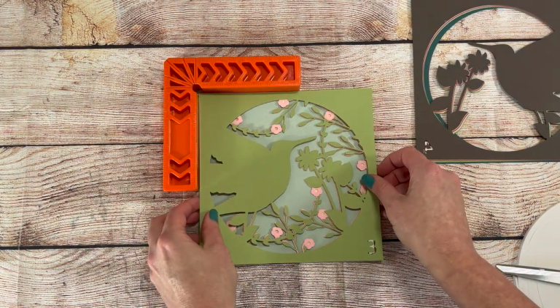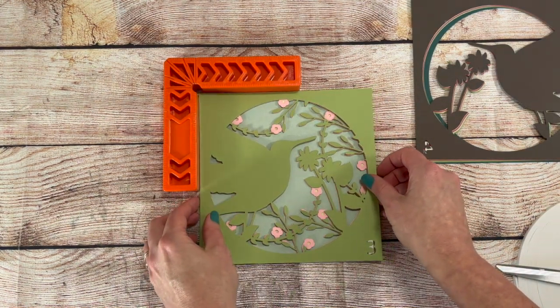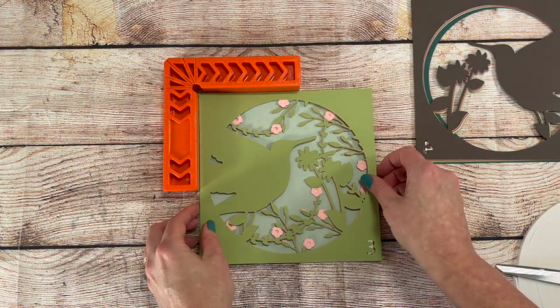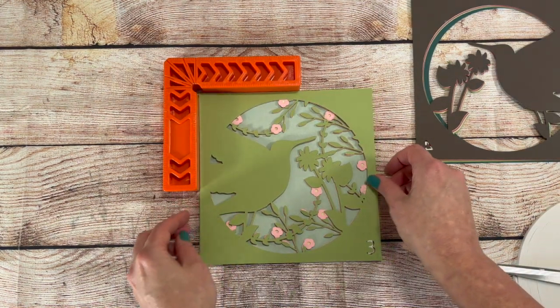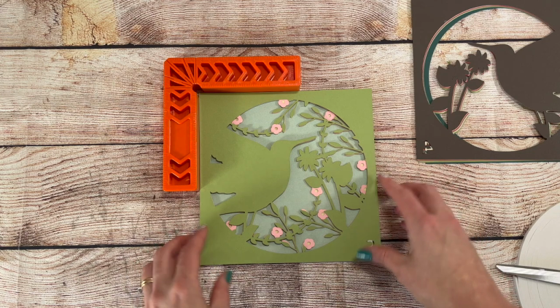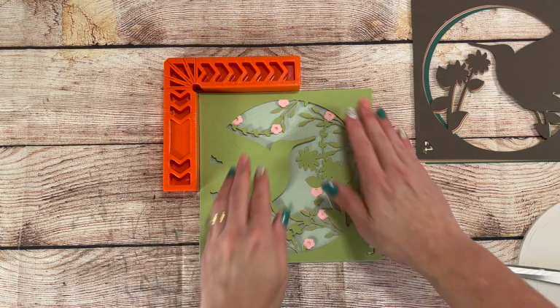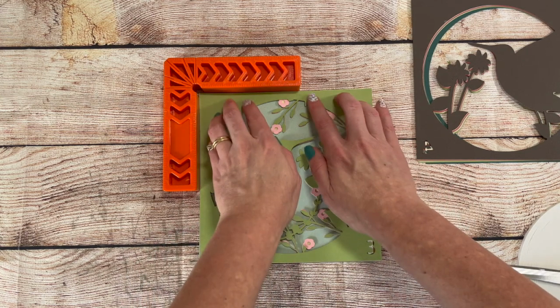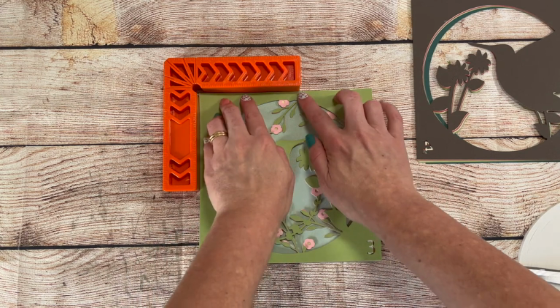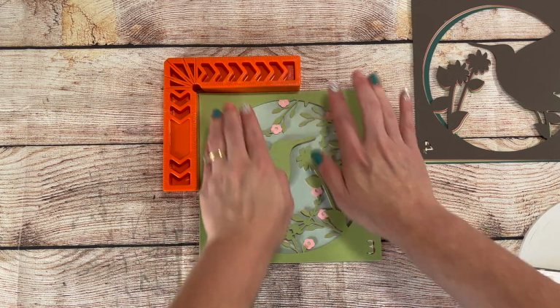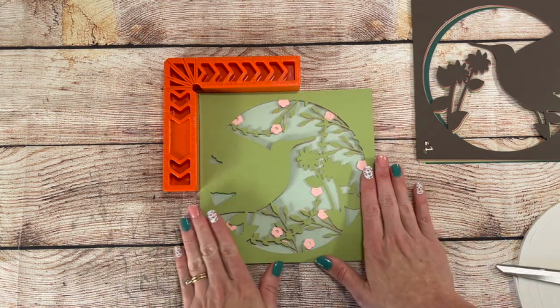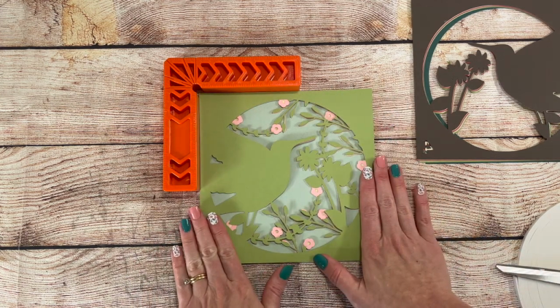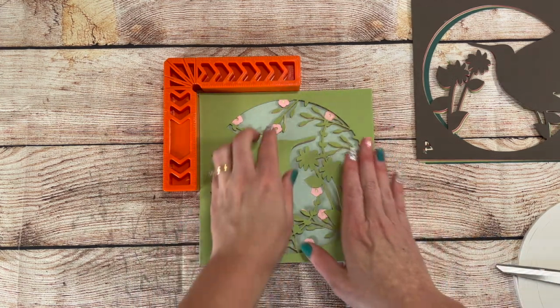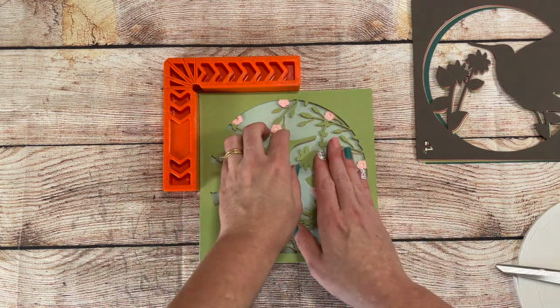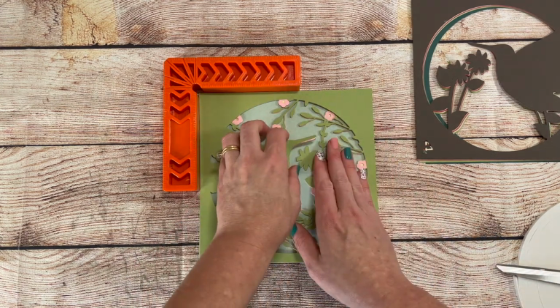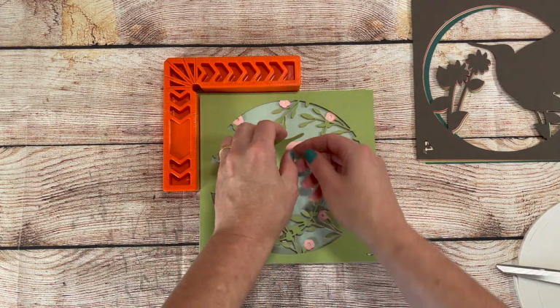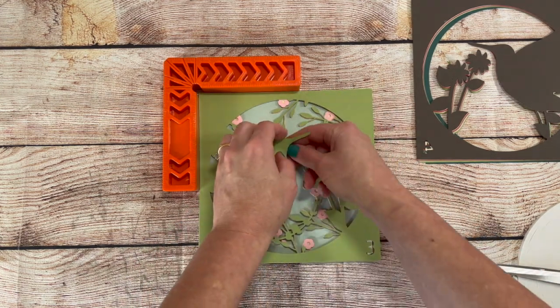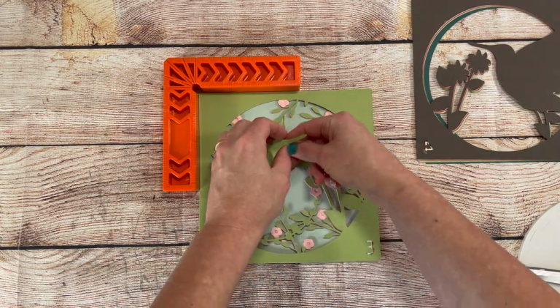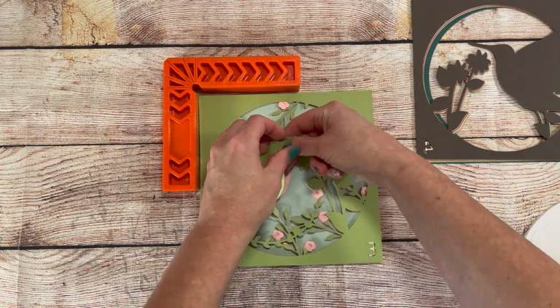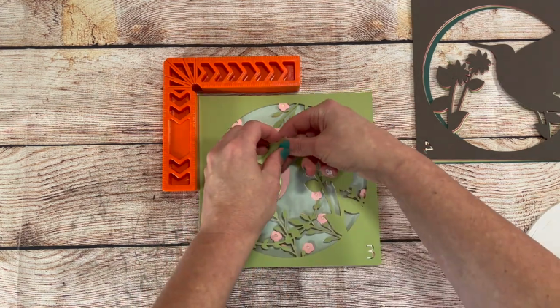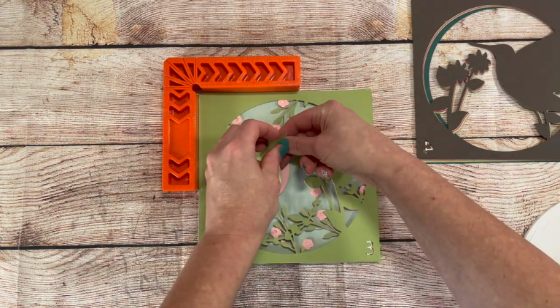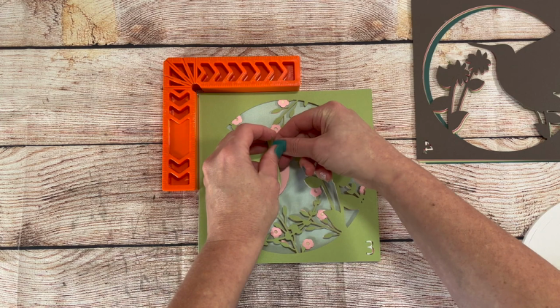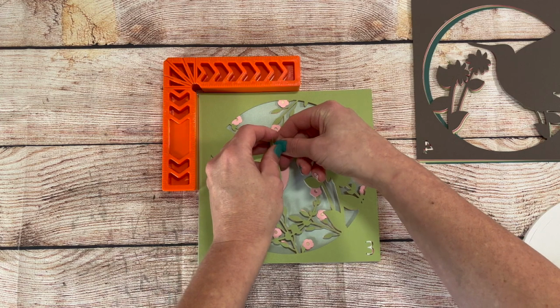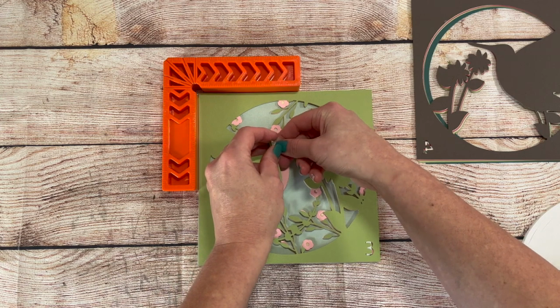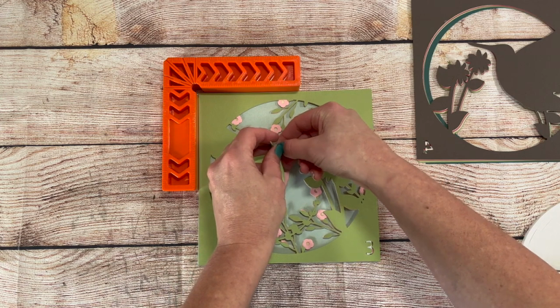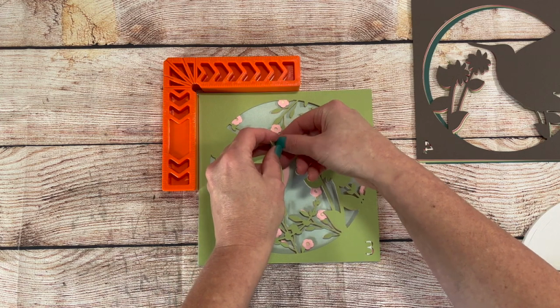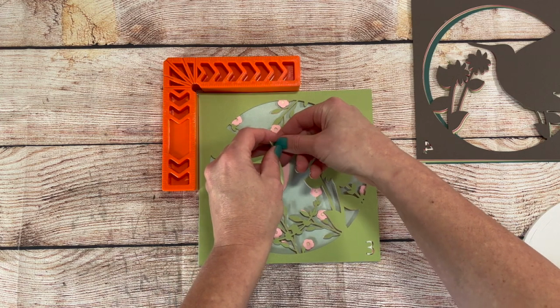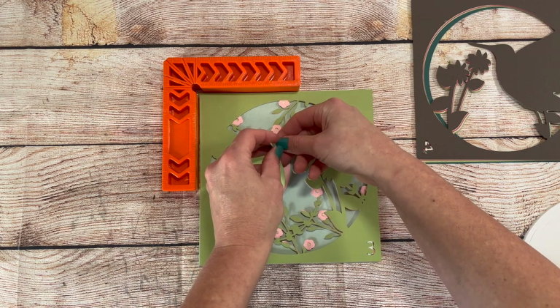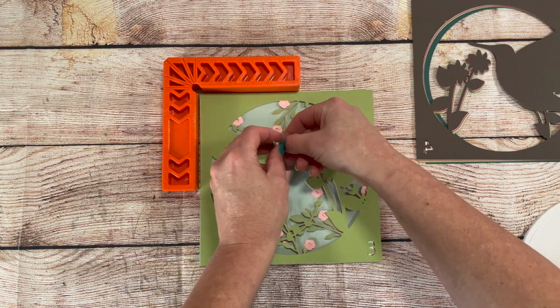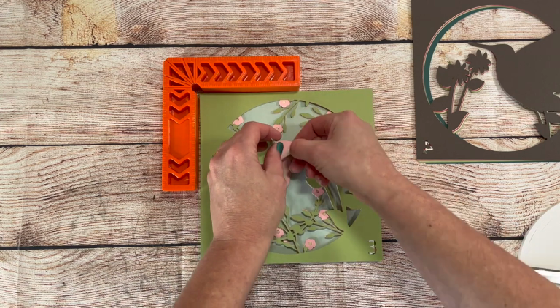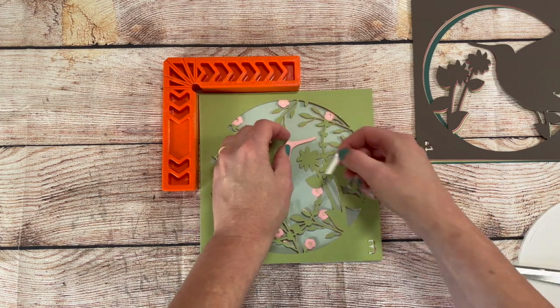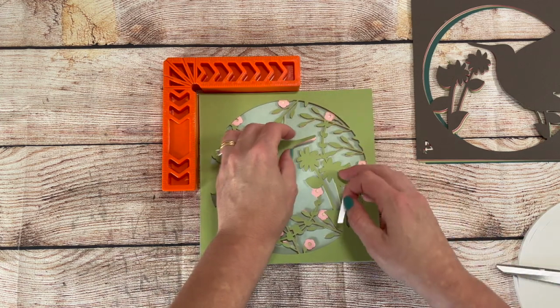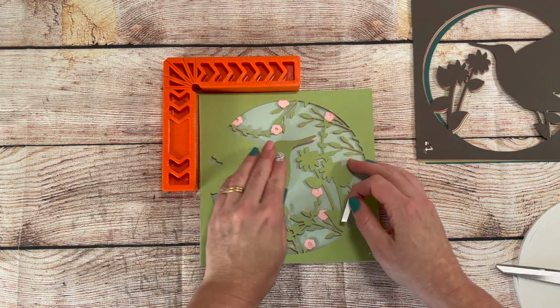Before I start cutting, I get all my paper out and number it in a corner, so I can match my paper number with the number that shows up in the design to keep everything correct.